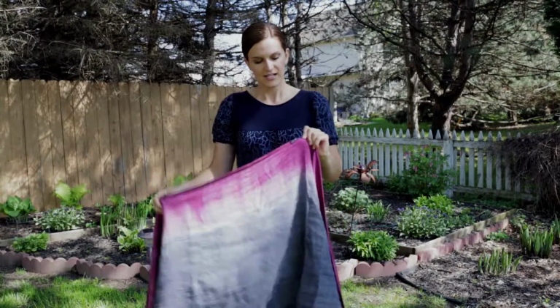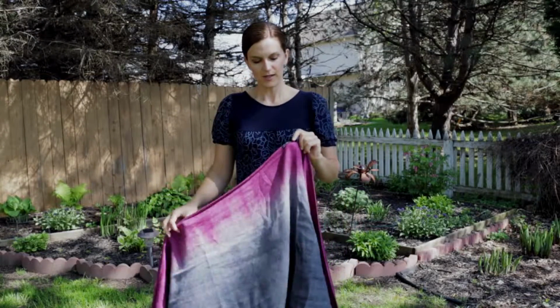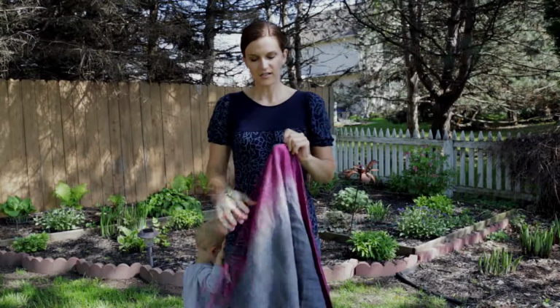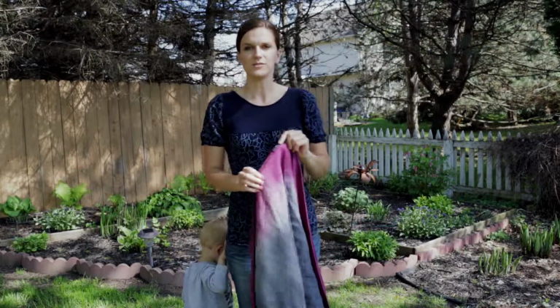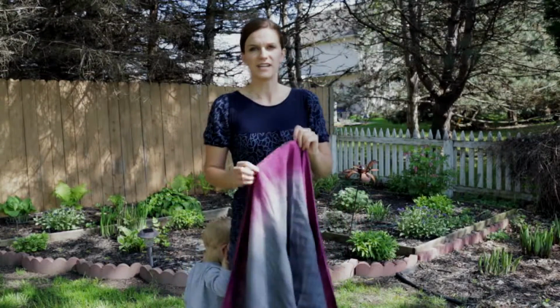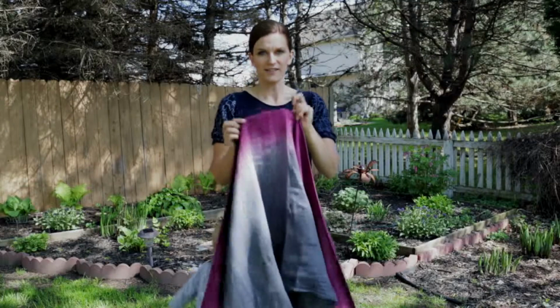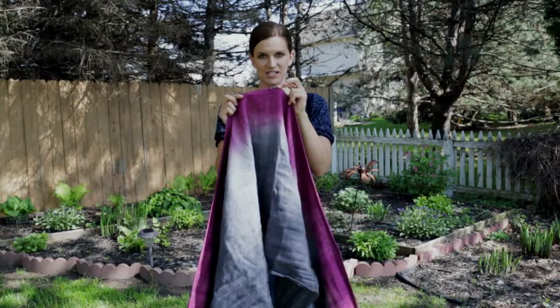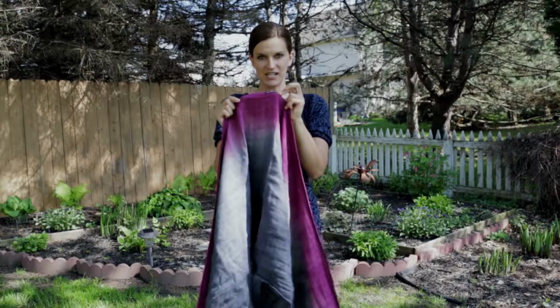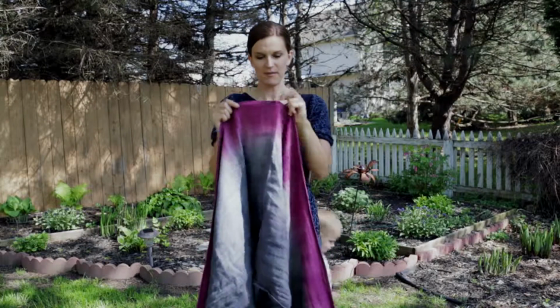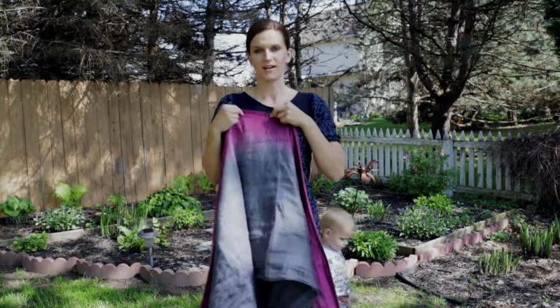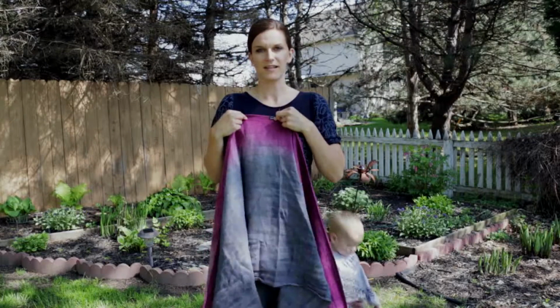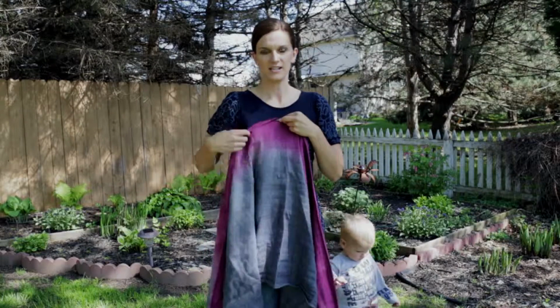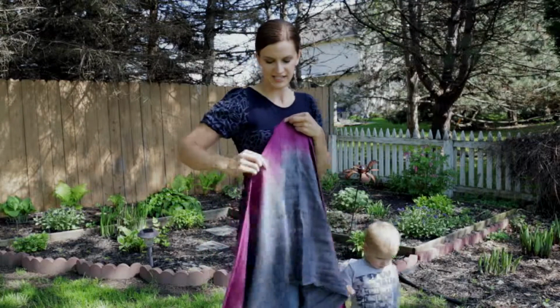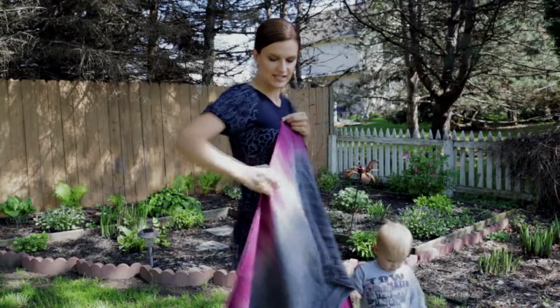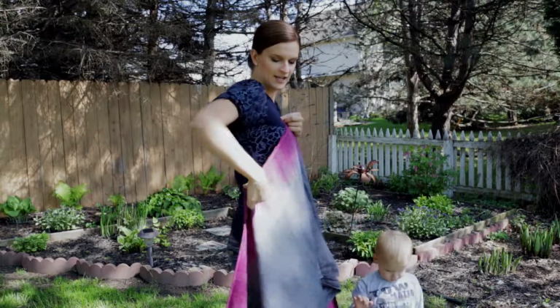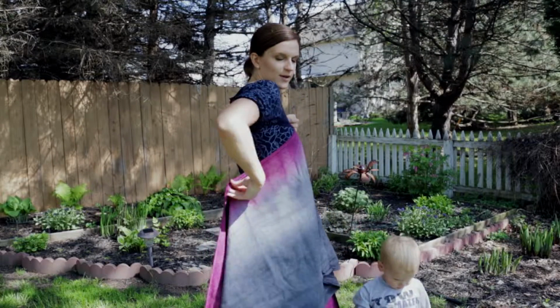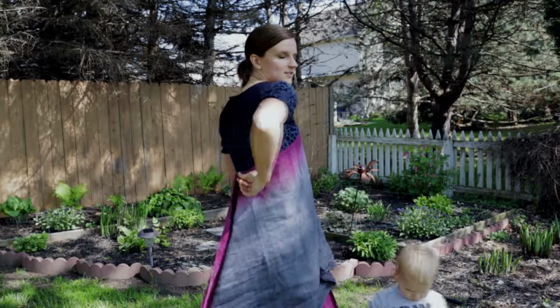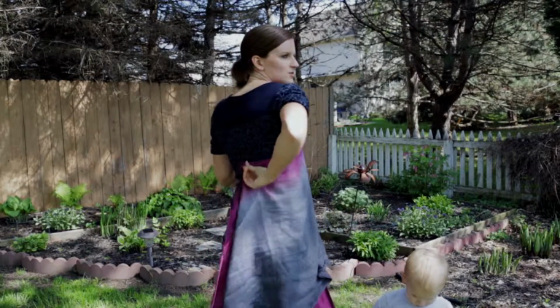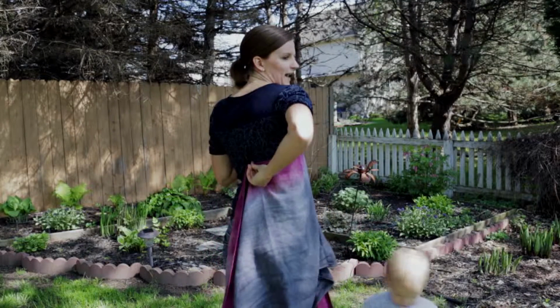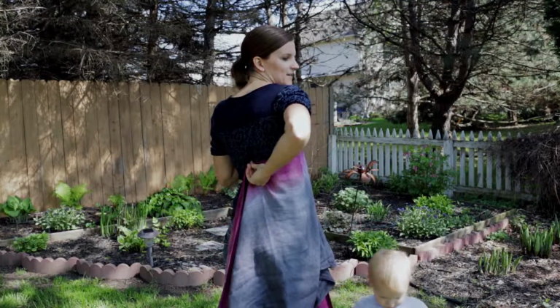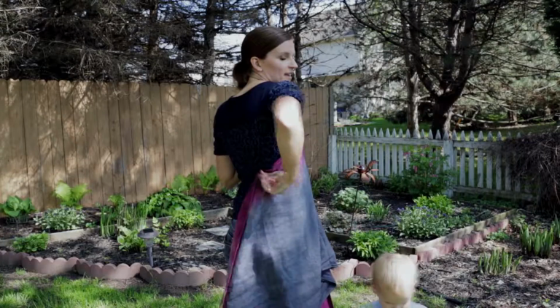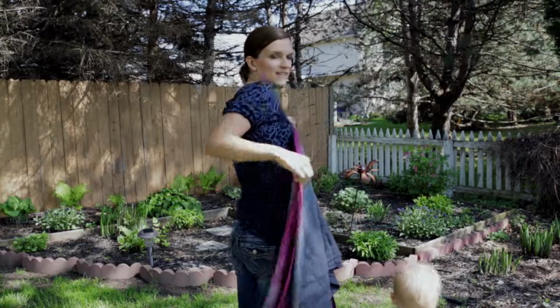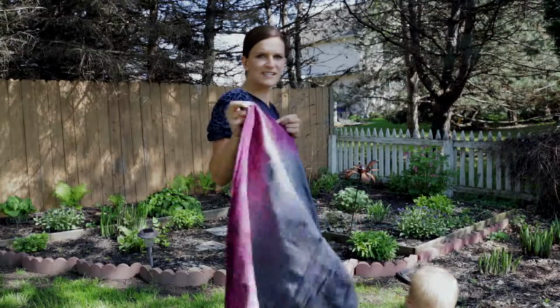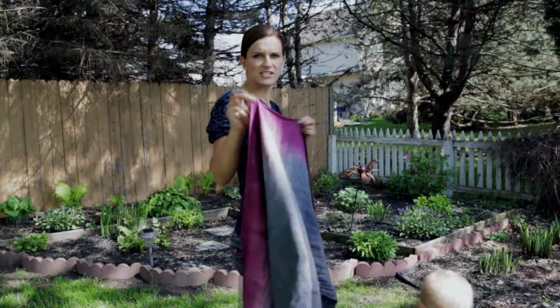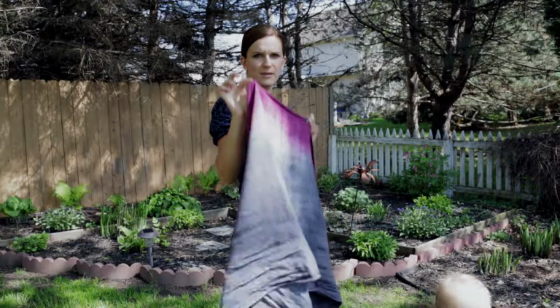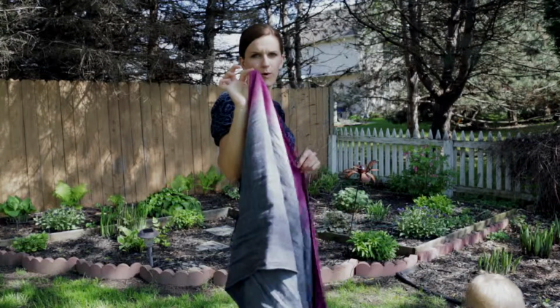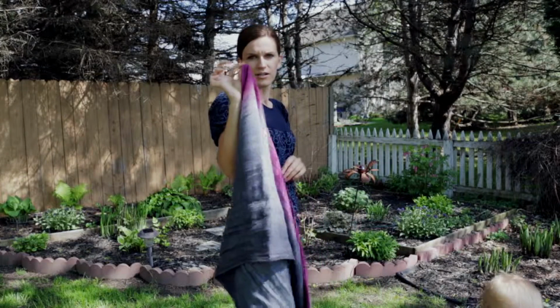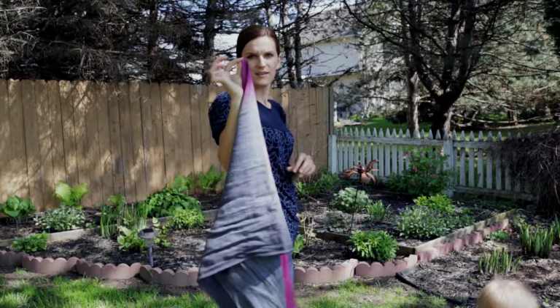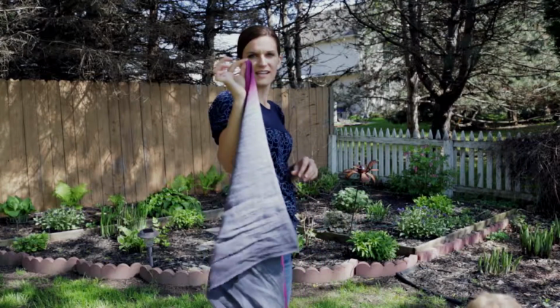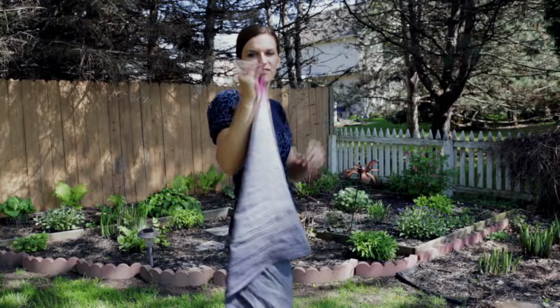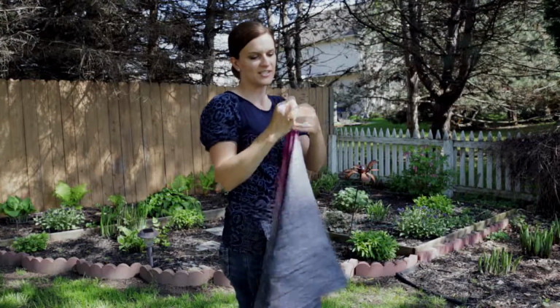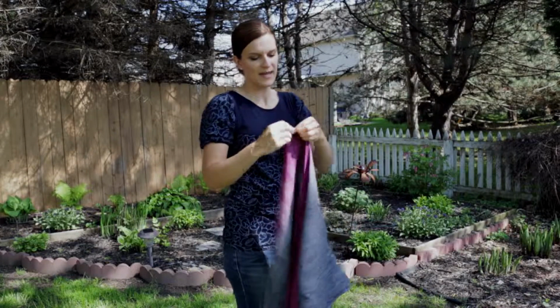To start off, take your middle marker and place it on your chest, then bring this around your back — this is actually going to be where you put the center of your child's back.